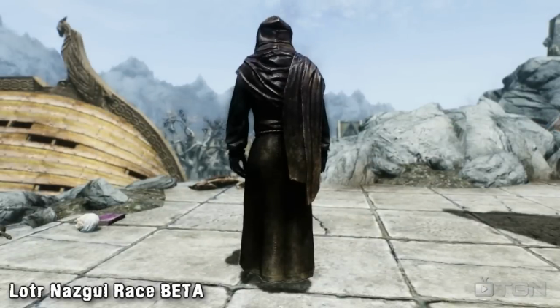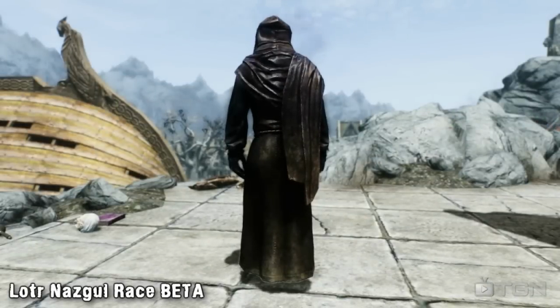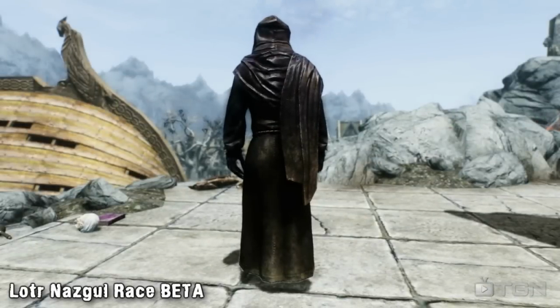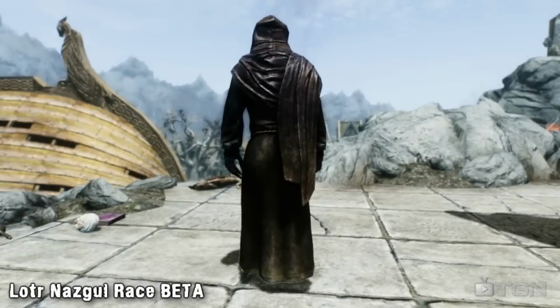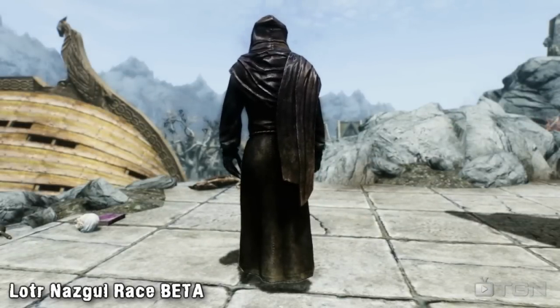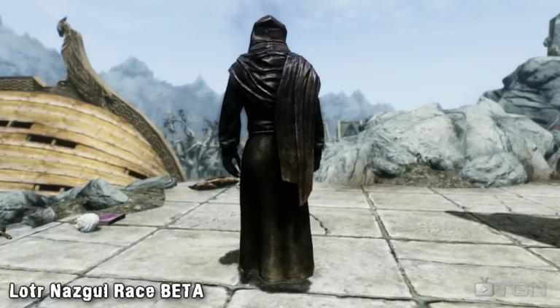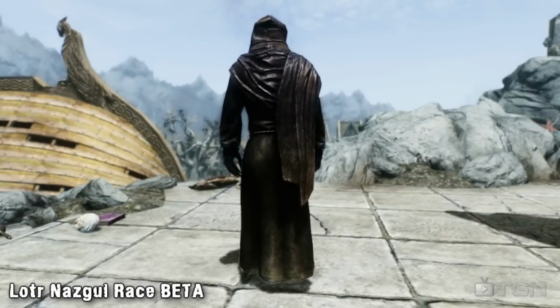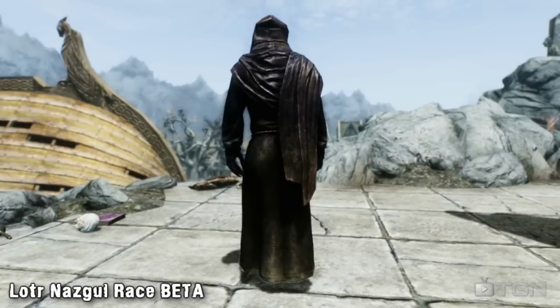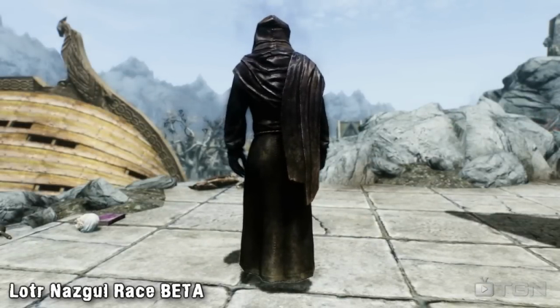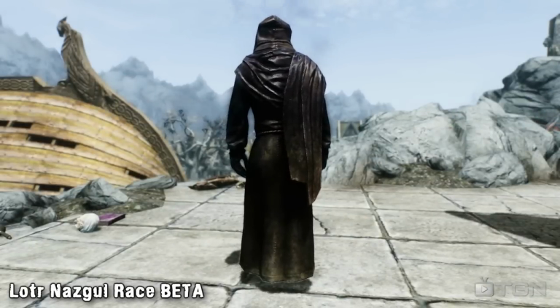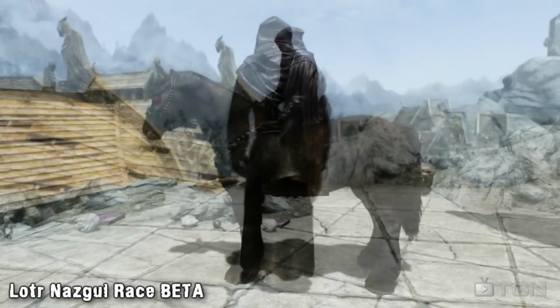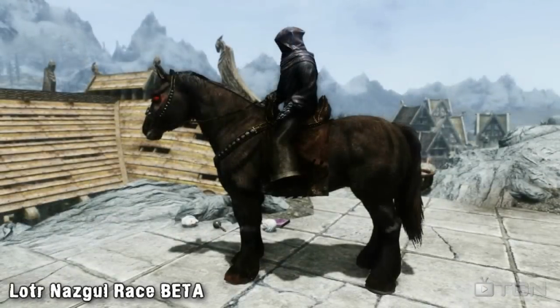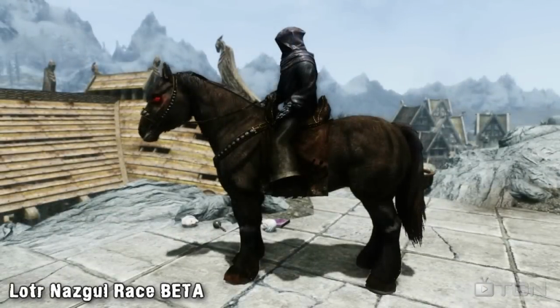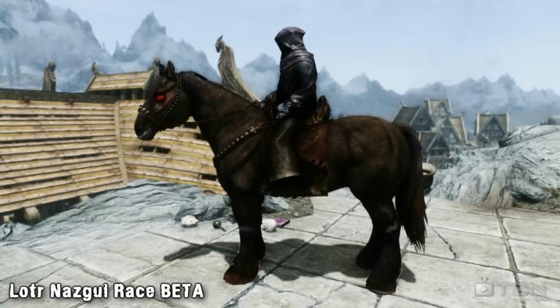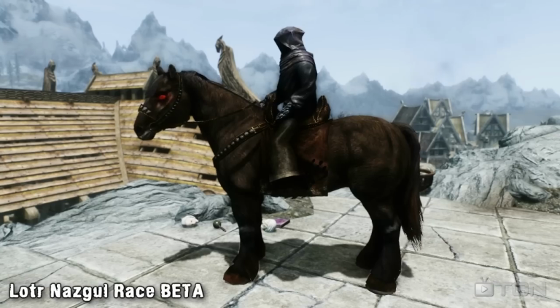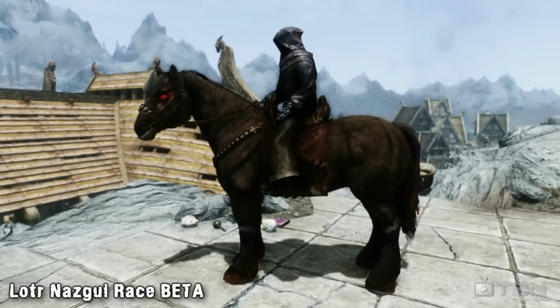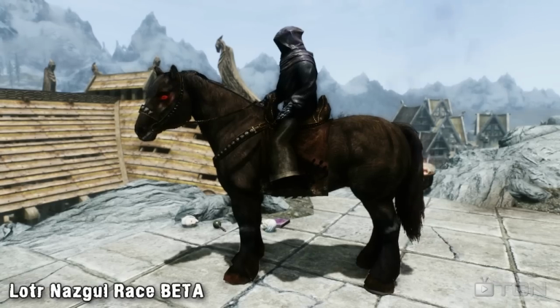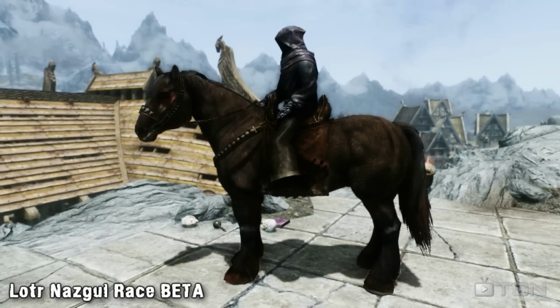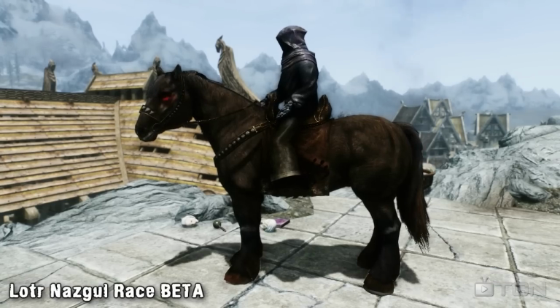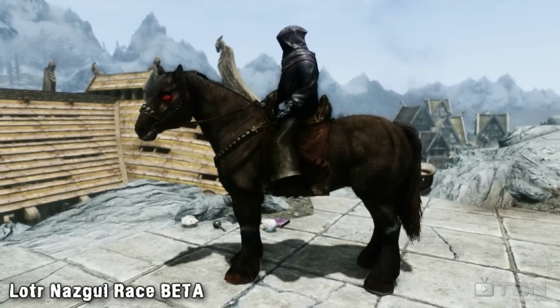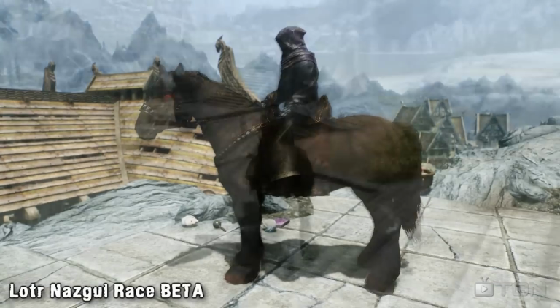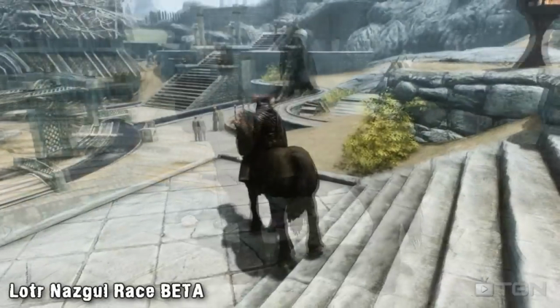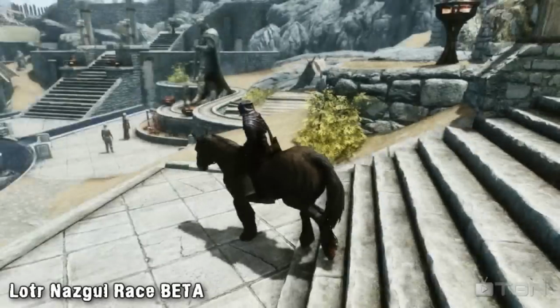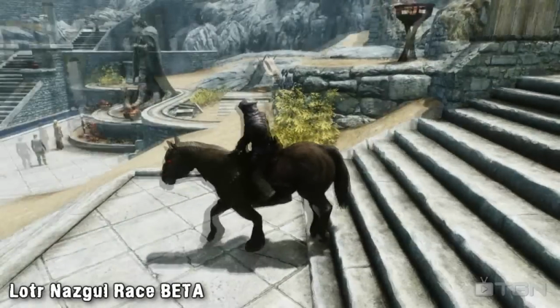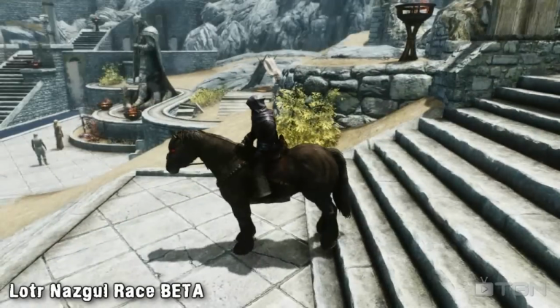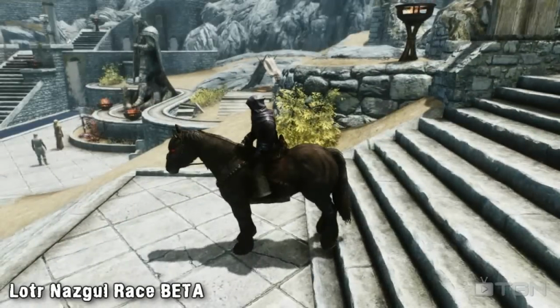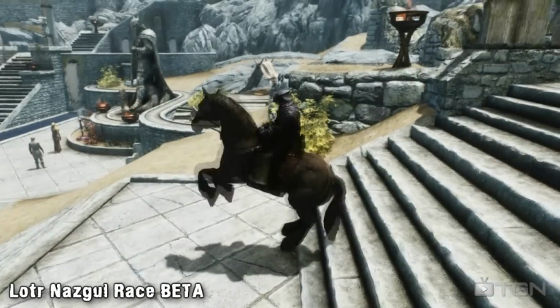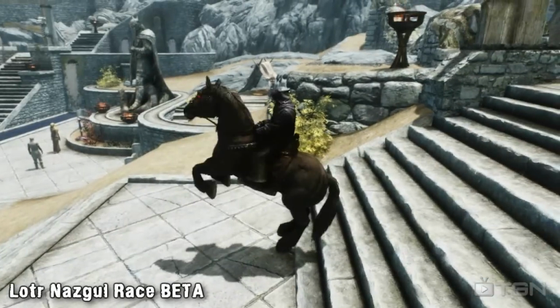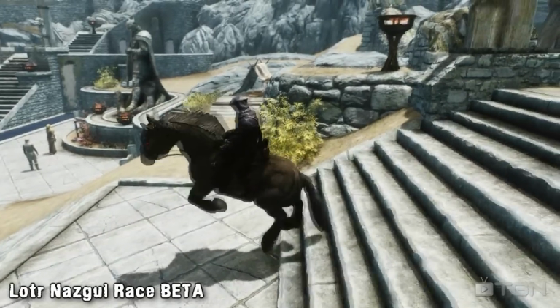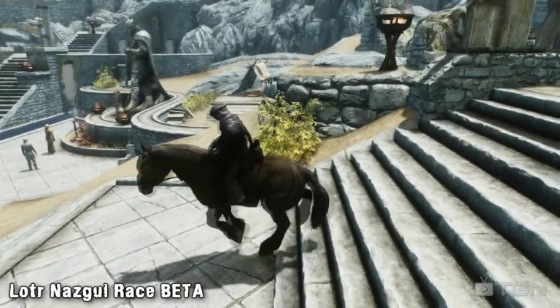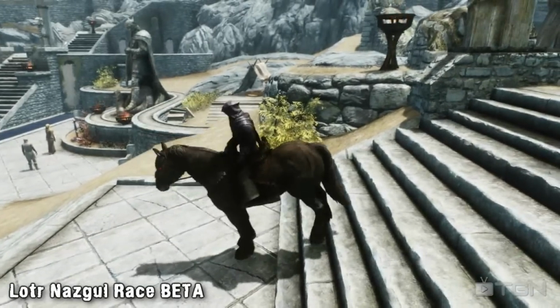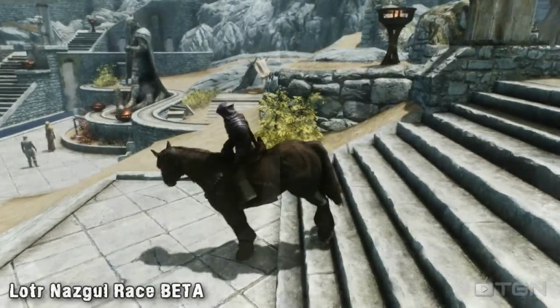The armour set consists of a ring that'll boost your magic abilities, daedric gauntlets and boots, and a black robe that completely covers your character's face, just like the Nazgul from the films. It's a great mod for any Lord of the Rings fans out there.